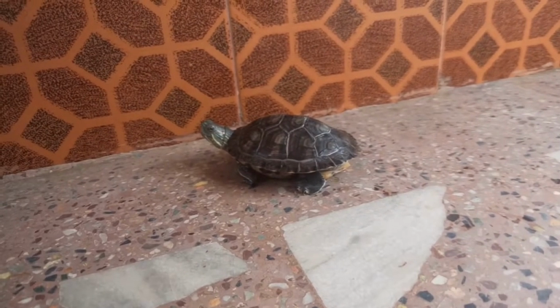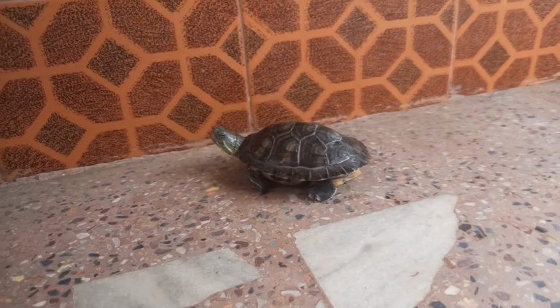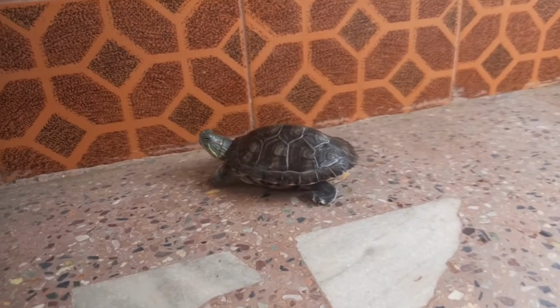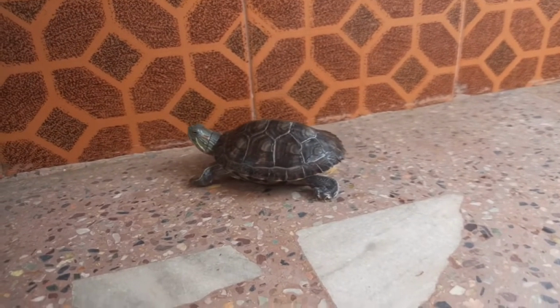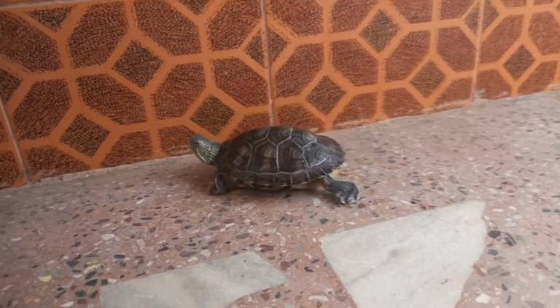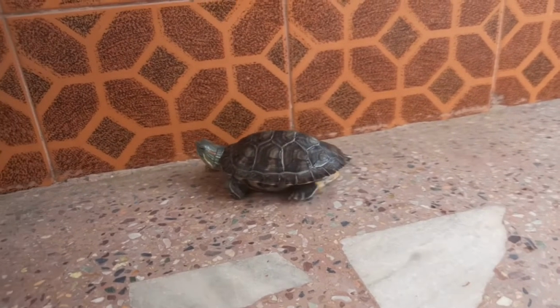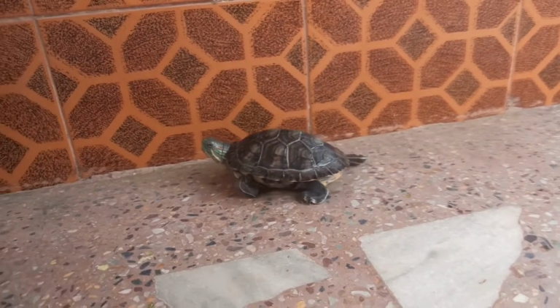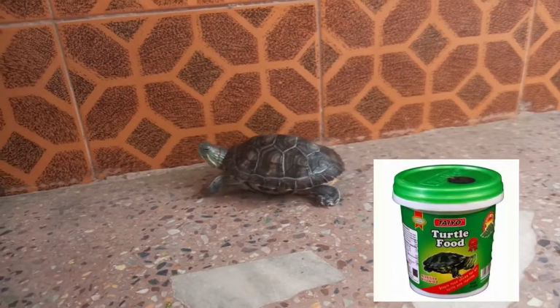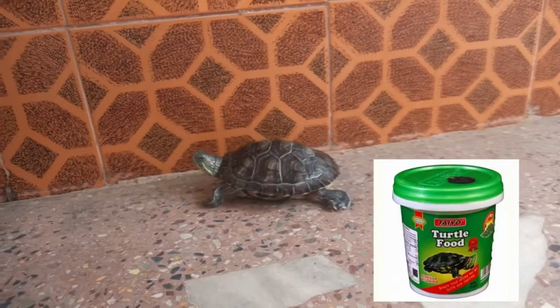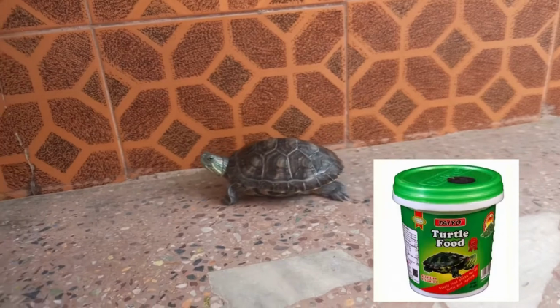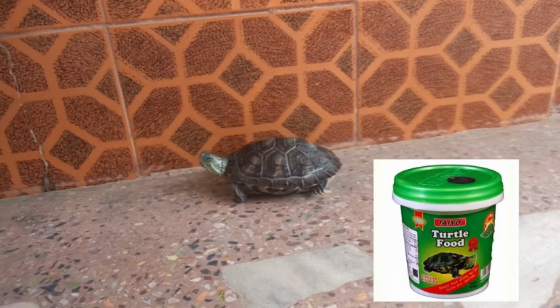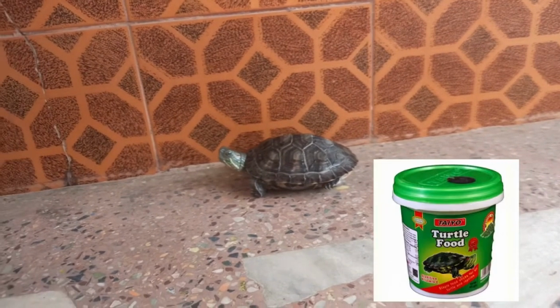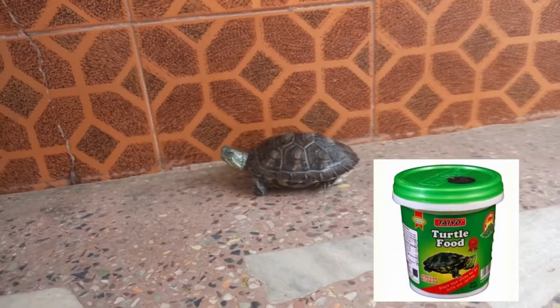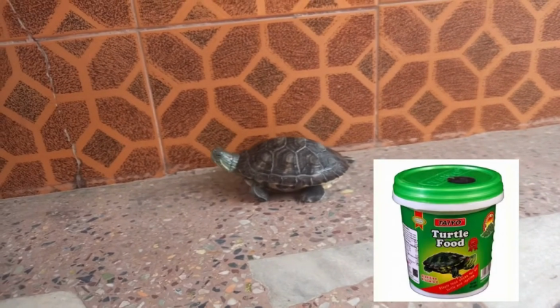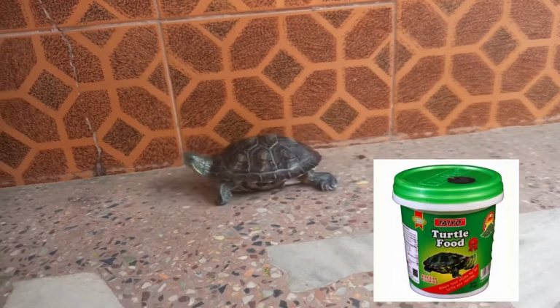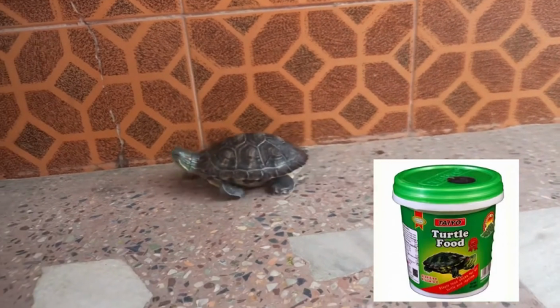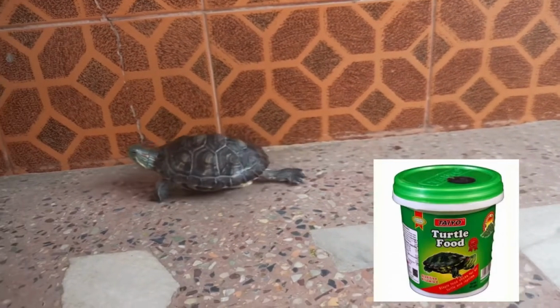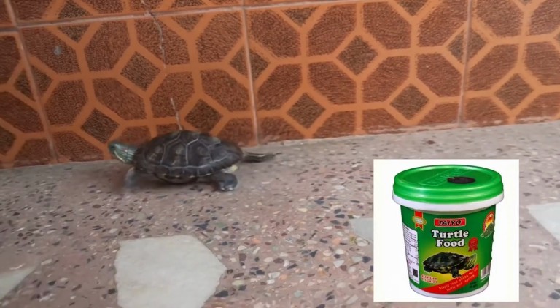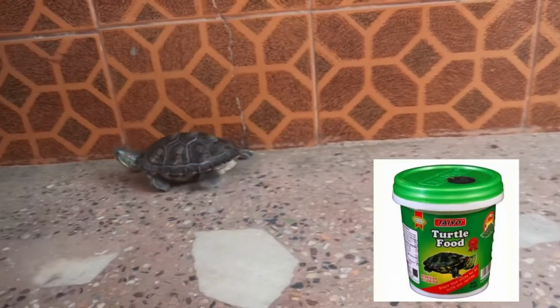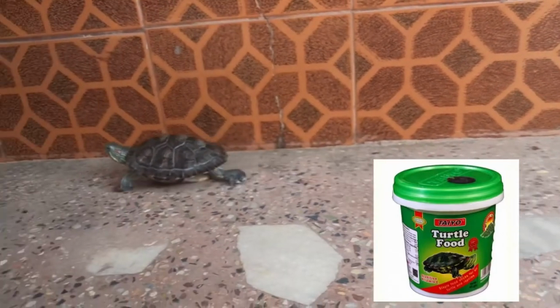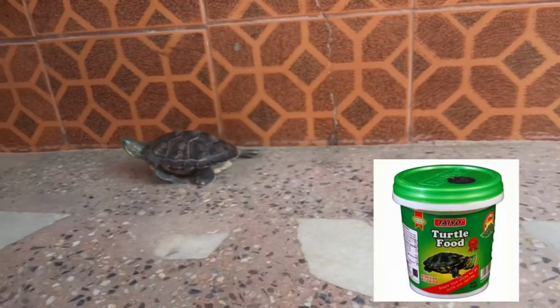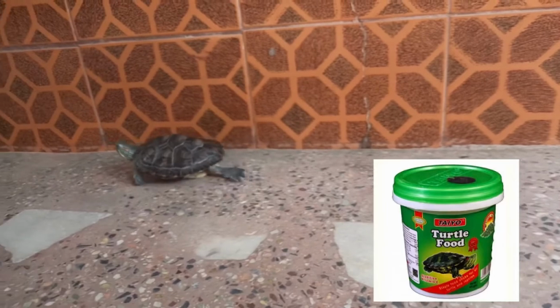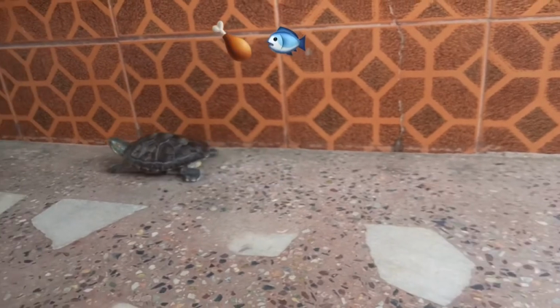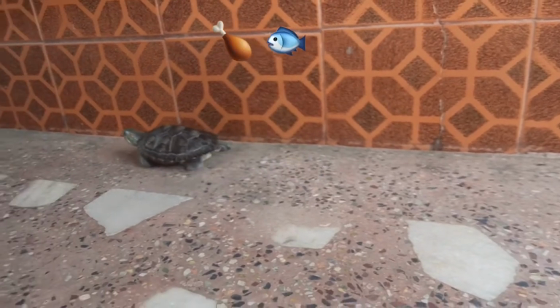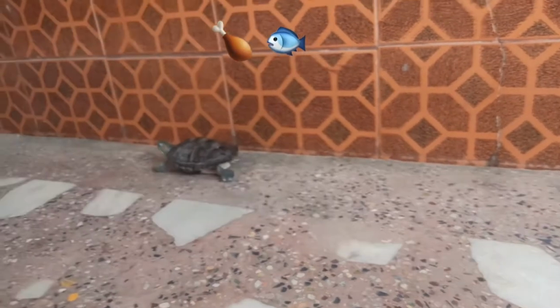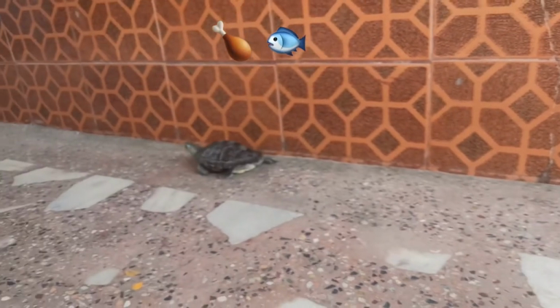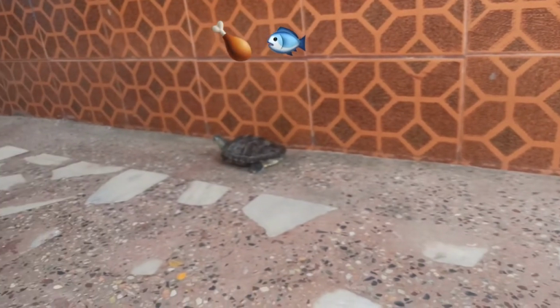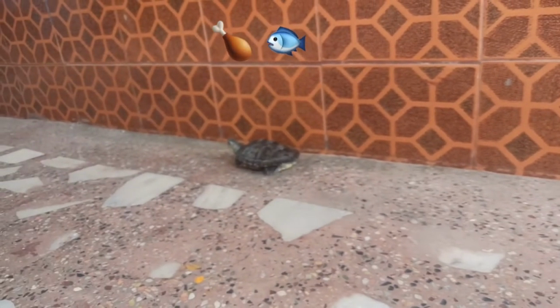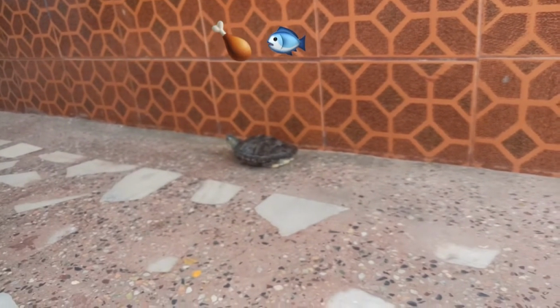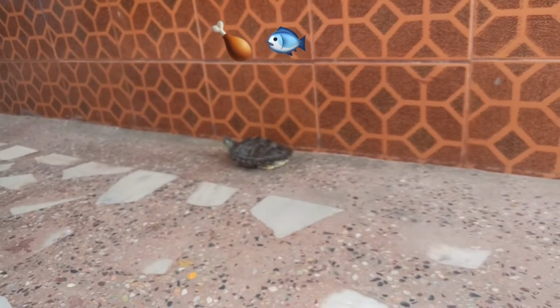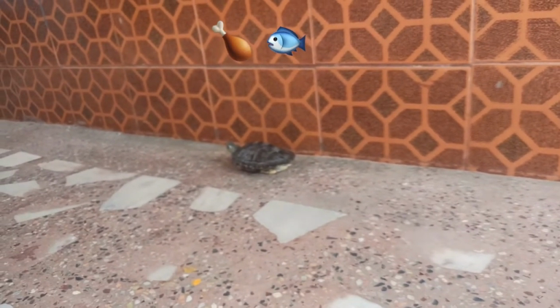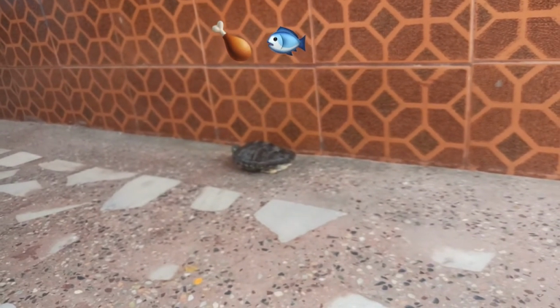When you get a turtle, for the first 2 to 3 months feed them once every 4 to 5 months — once they grow, you can give them some vegetables, chicken, and fish. But it's up to you.